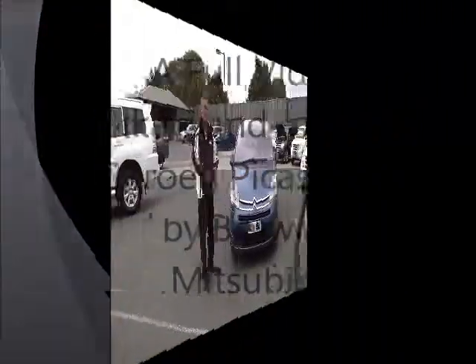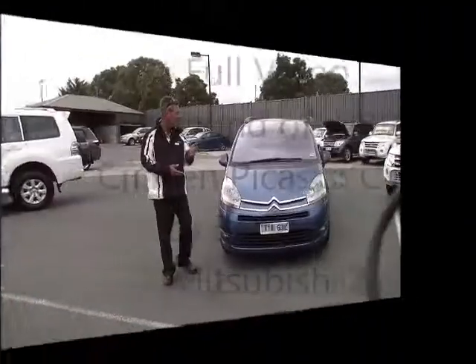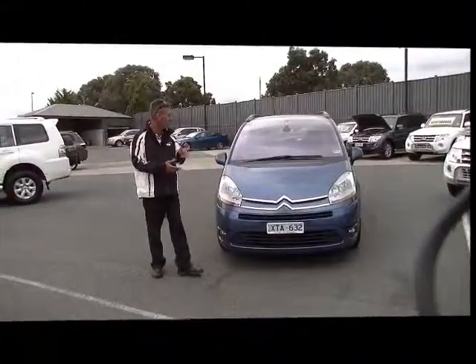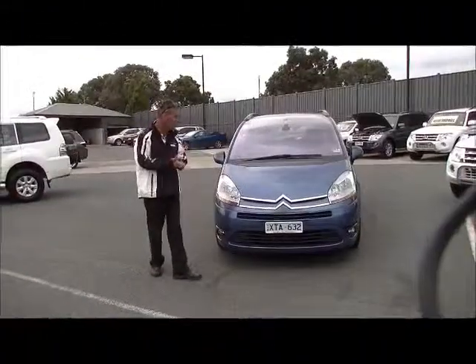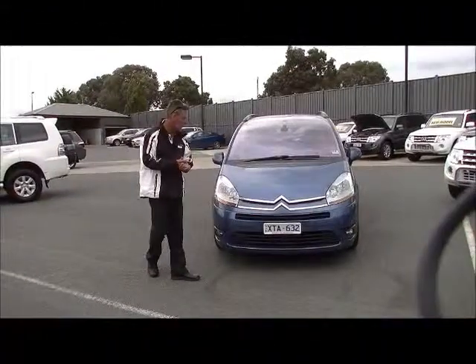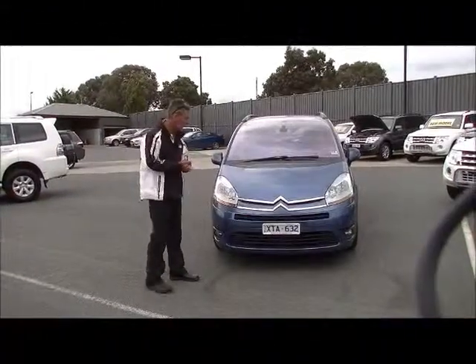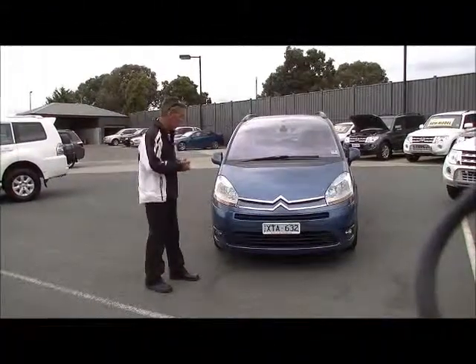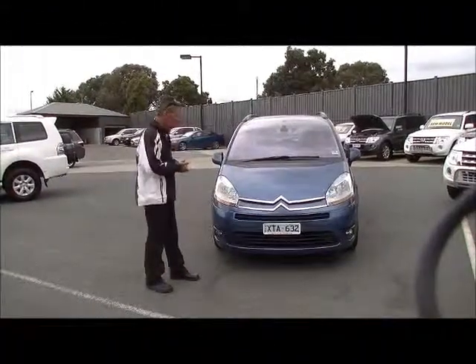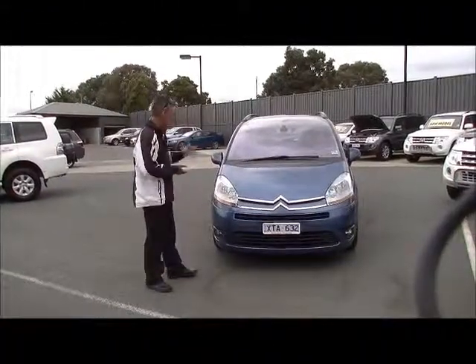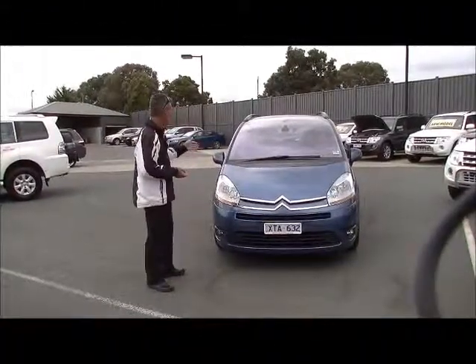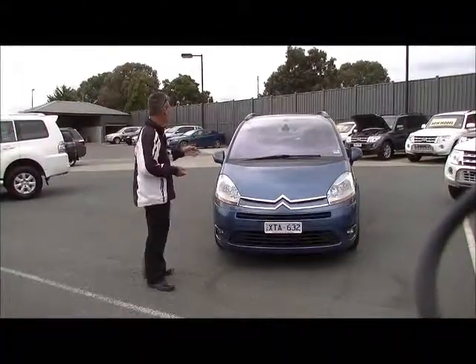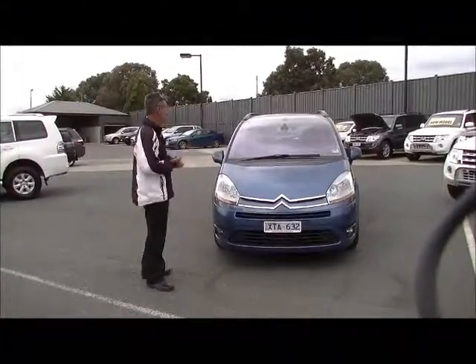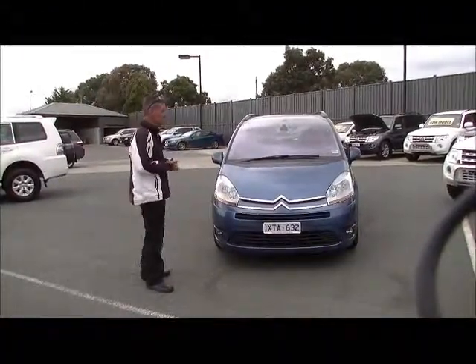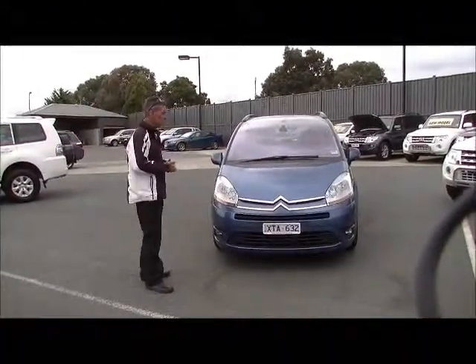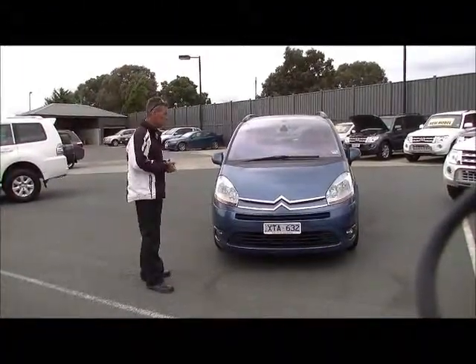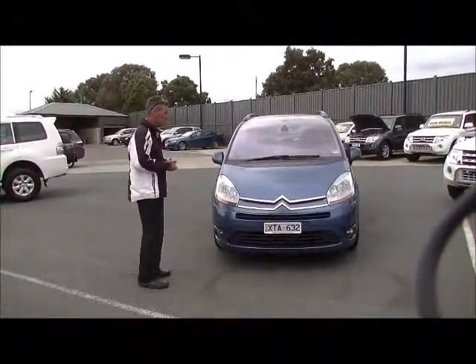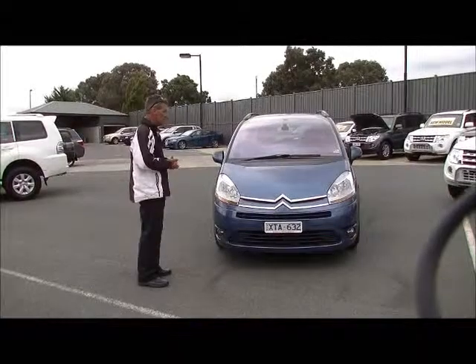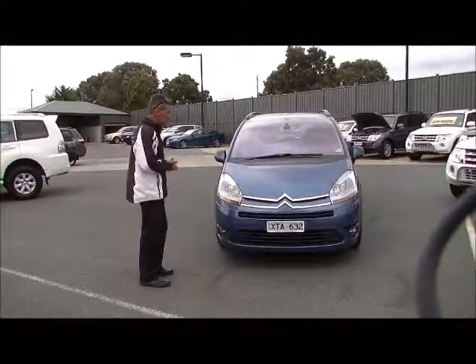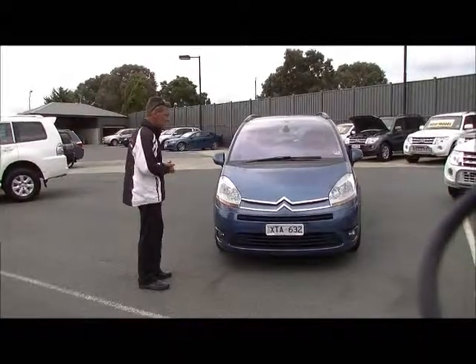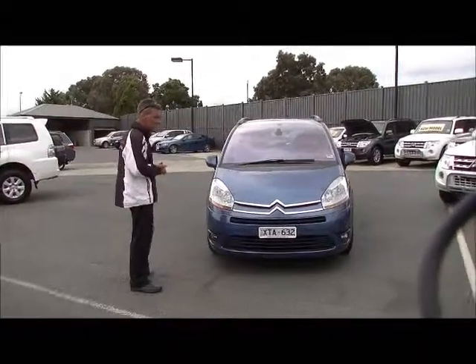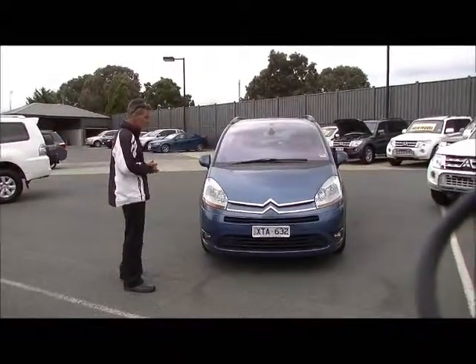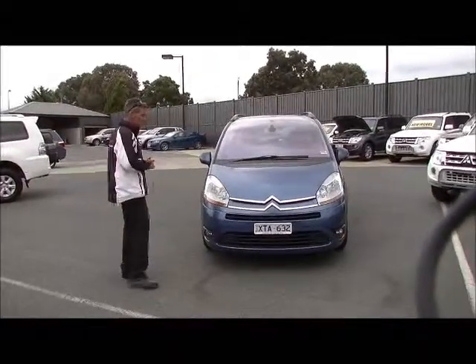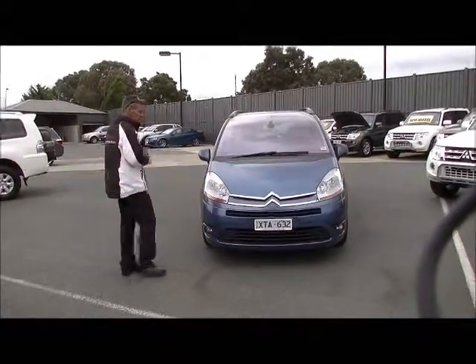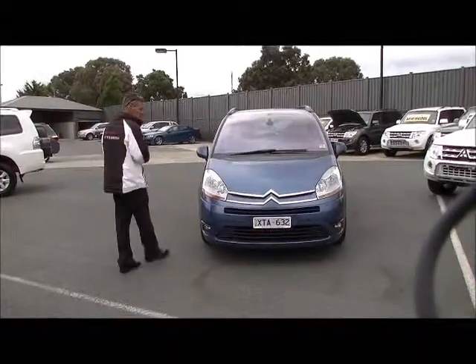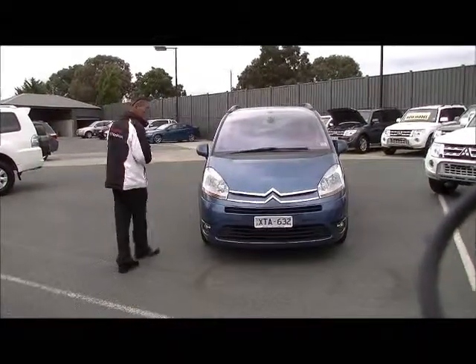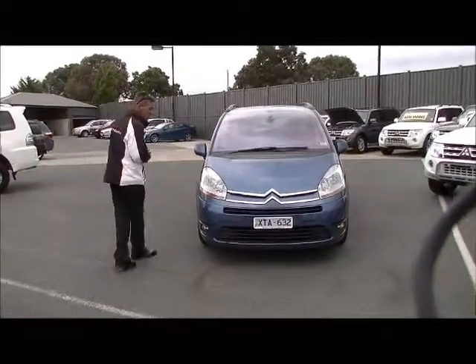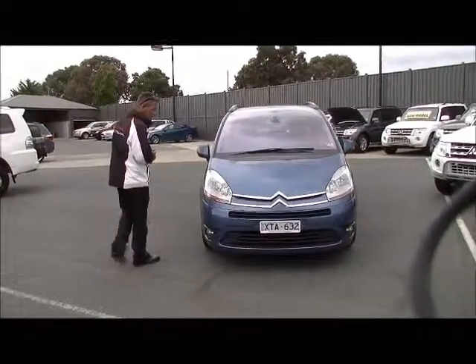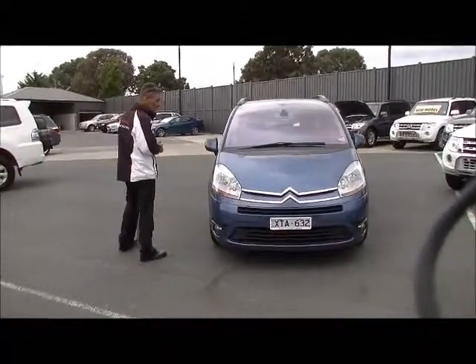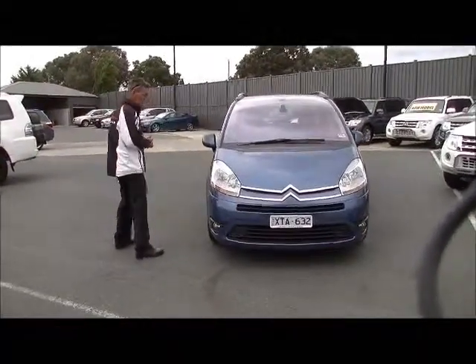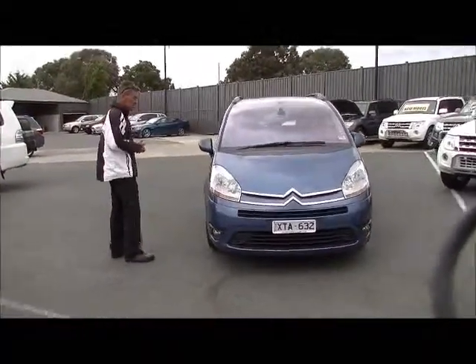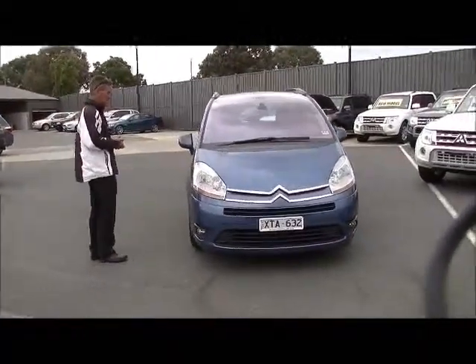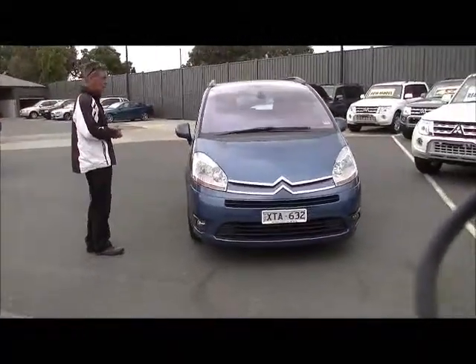Afternoon, I'm Mark and welcome to Berwick Mitsubishi. I'd like to take you for a tour around our 2010 Citroen C4 Picasso, seven-seater wagon.